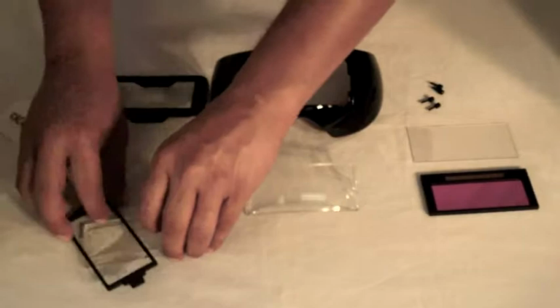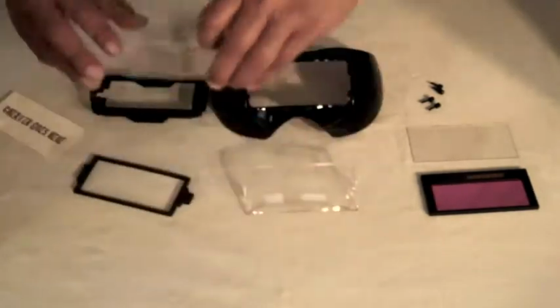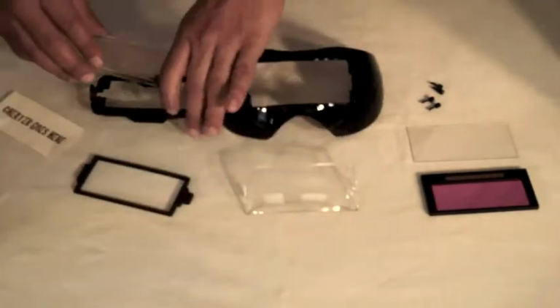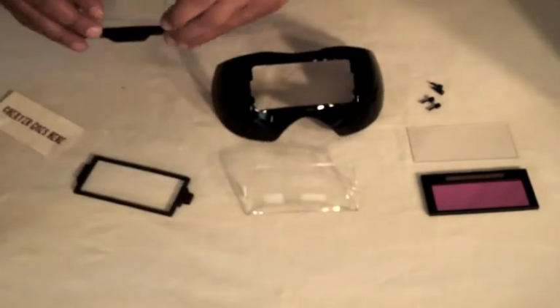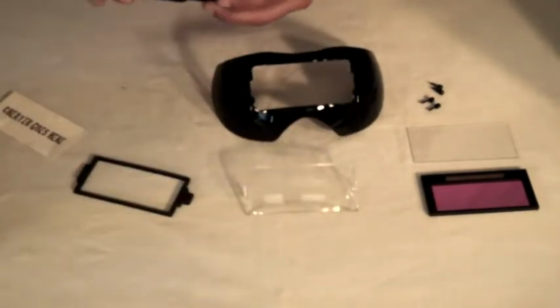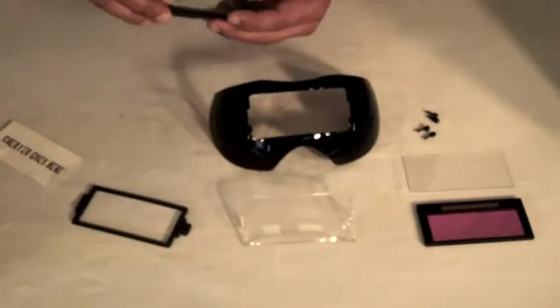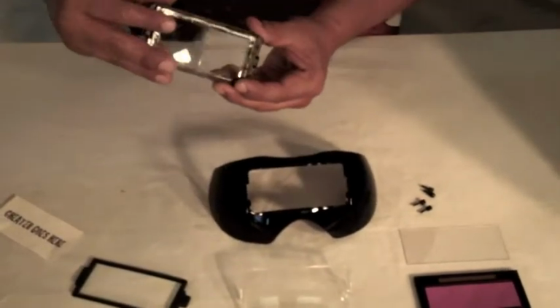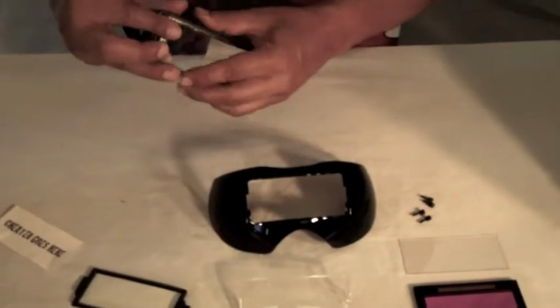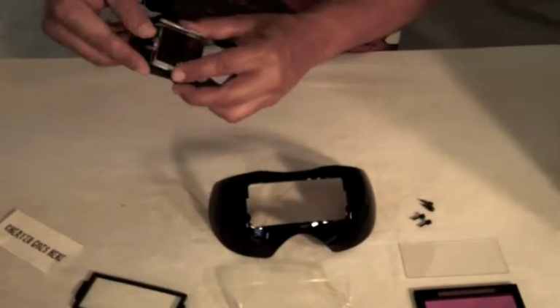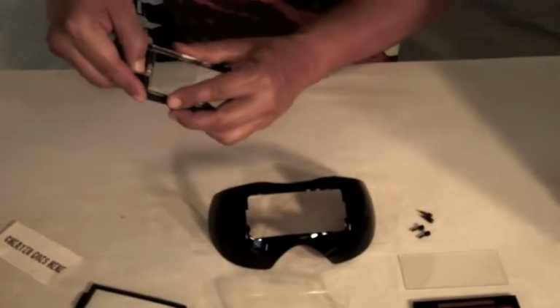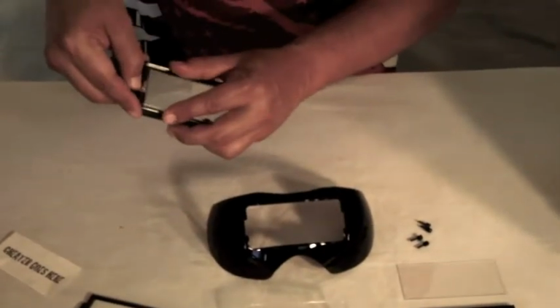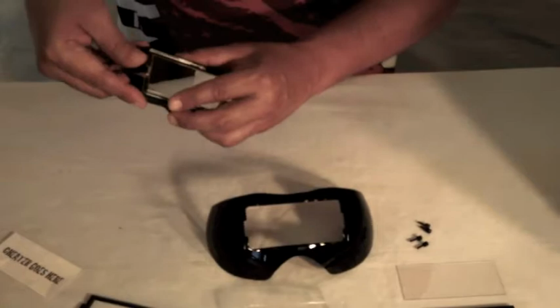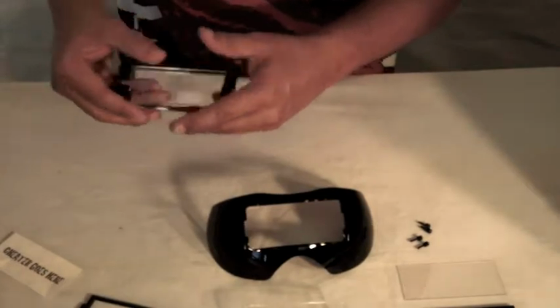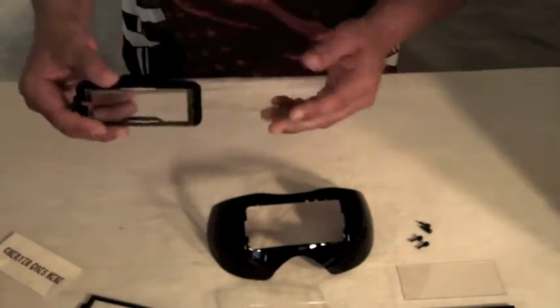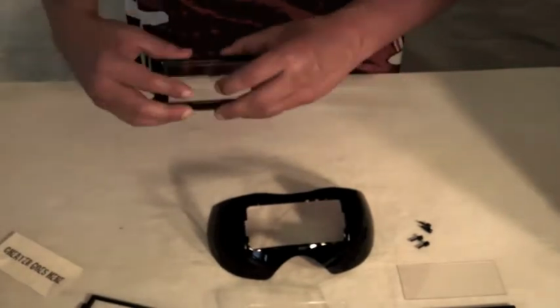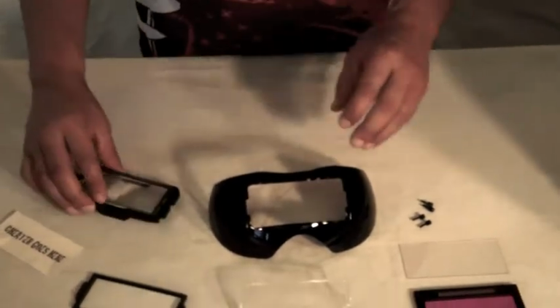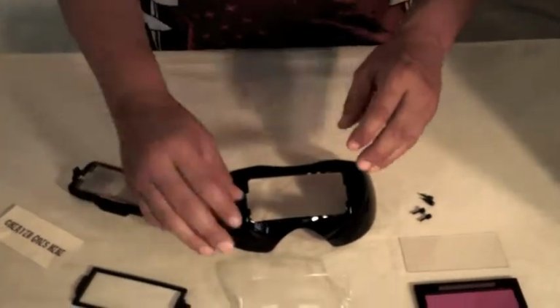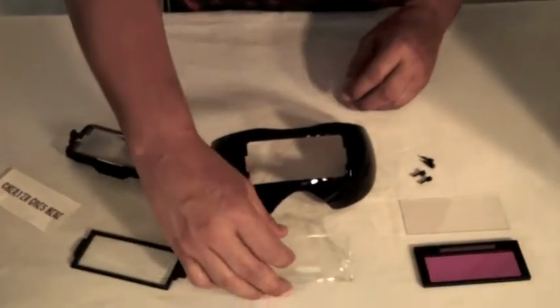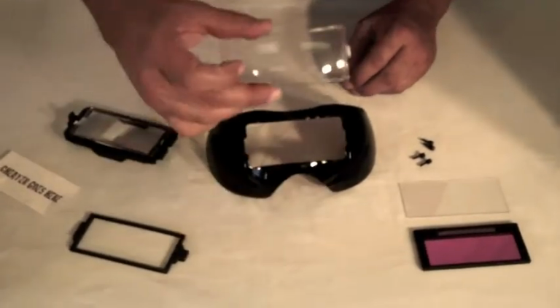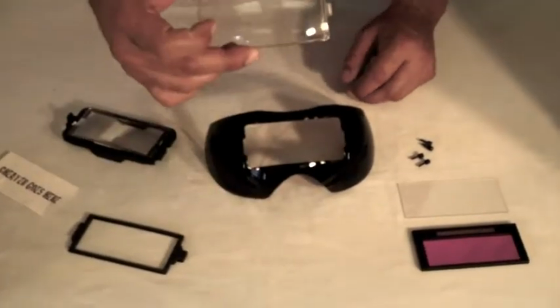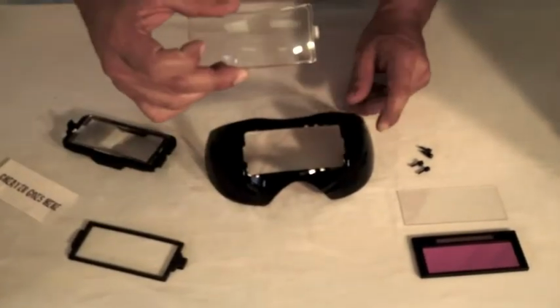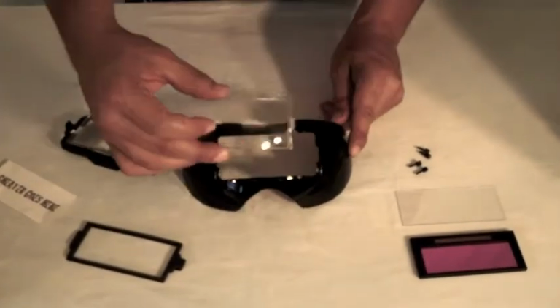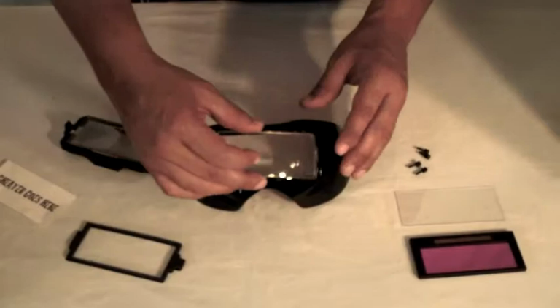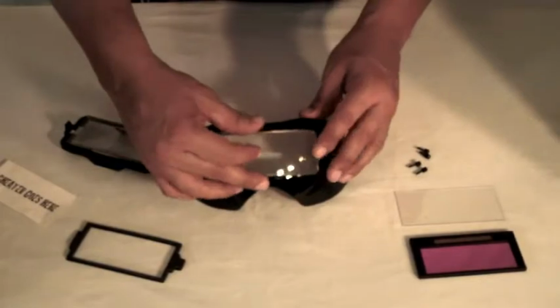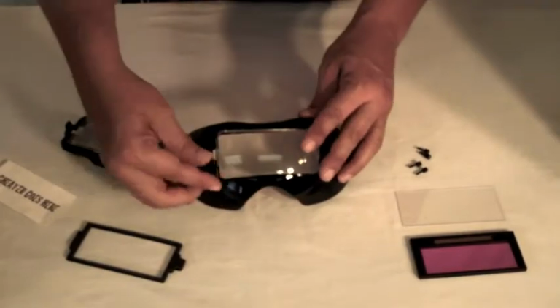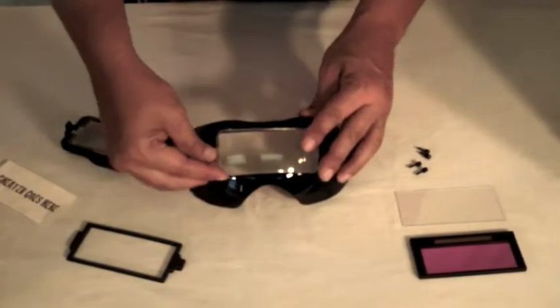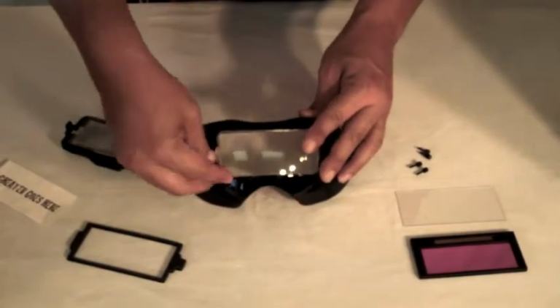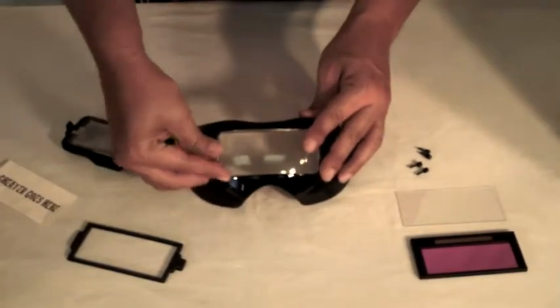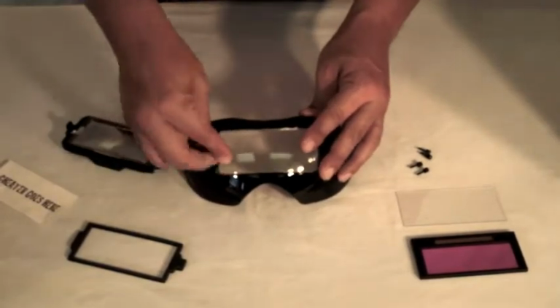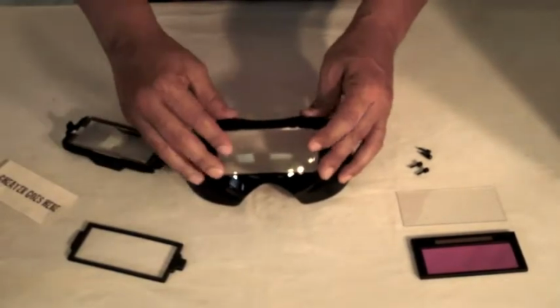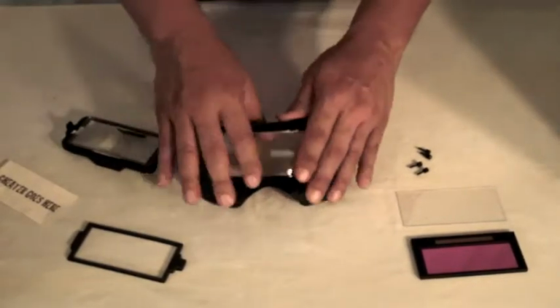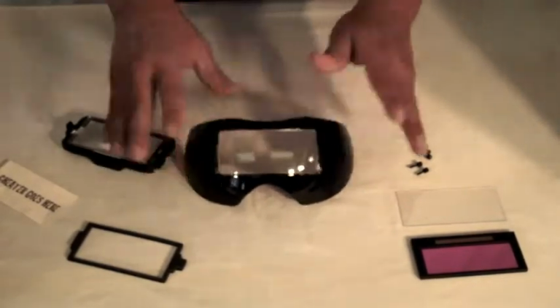What I do first is put the cheater lens in — the tabs in, pull this tab back, snaps right in, doesn't come out. Then take the outer protective lens, snap it in, very simple, nice and flush.